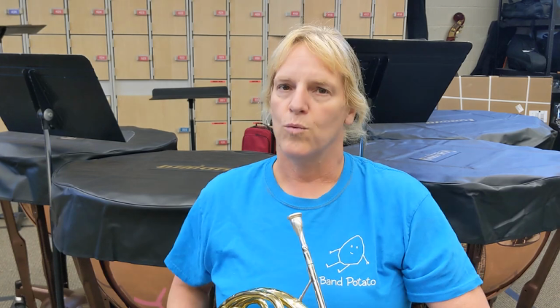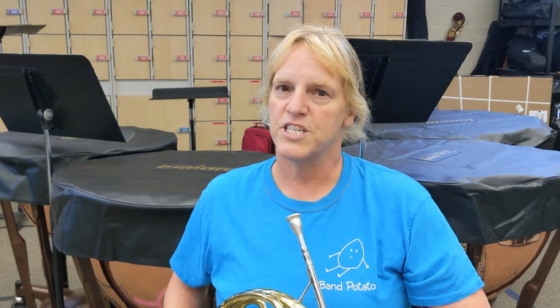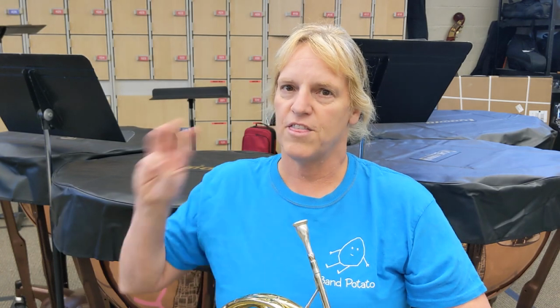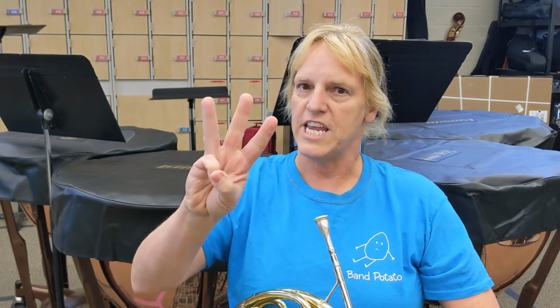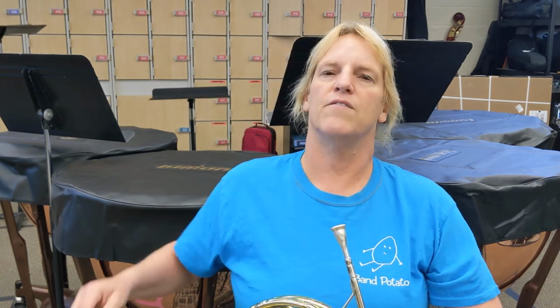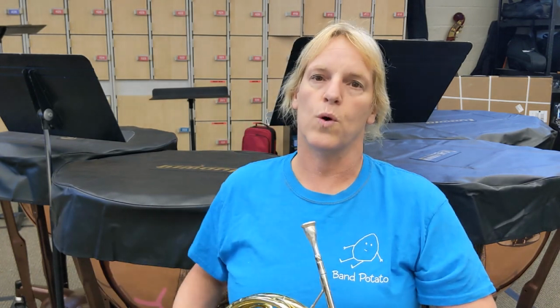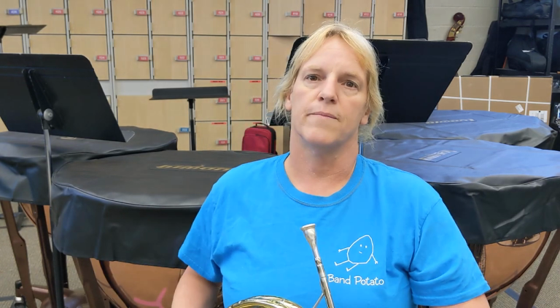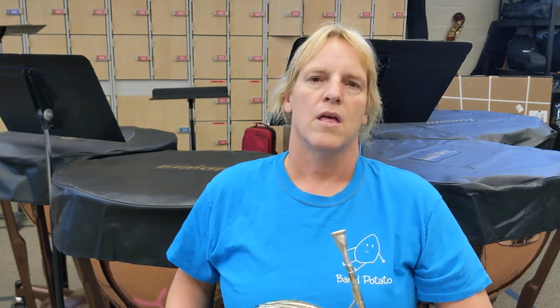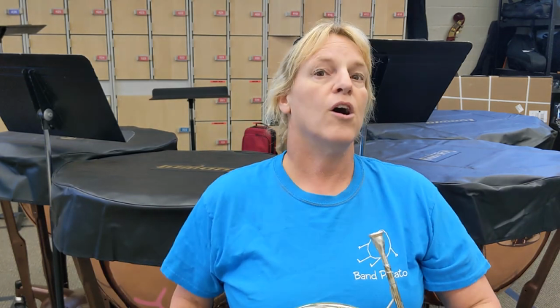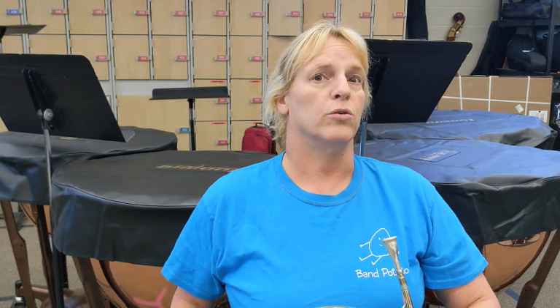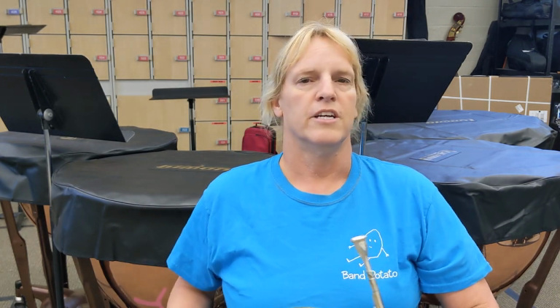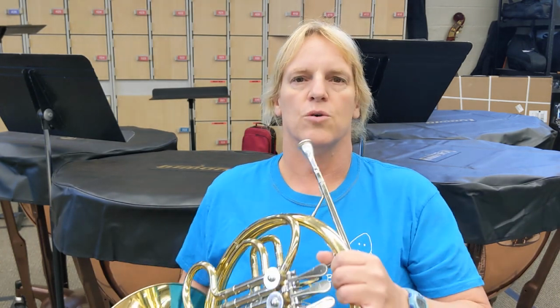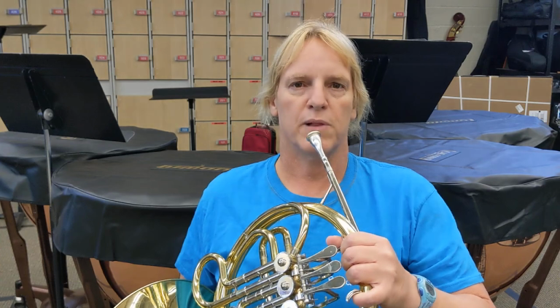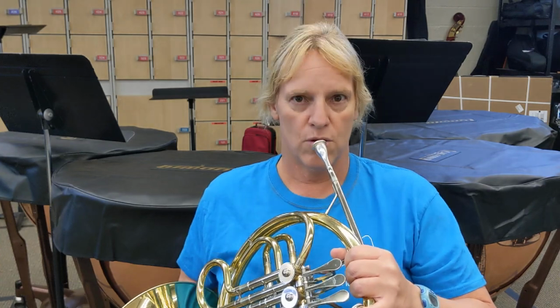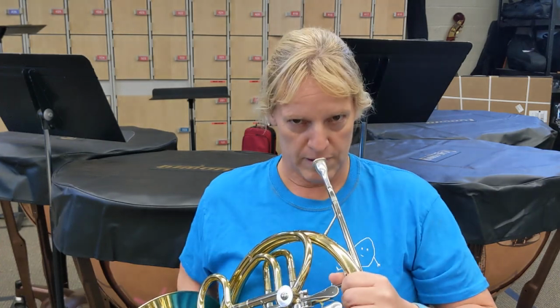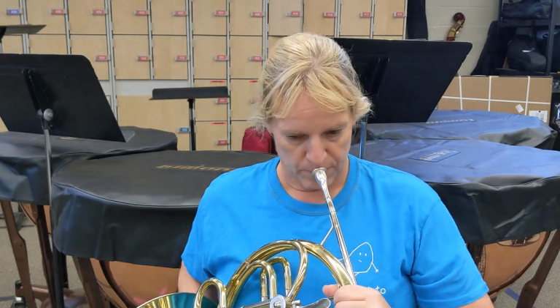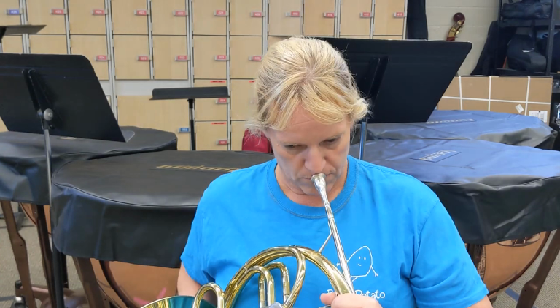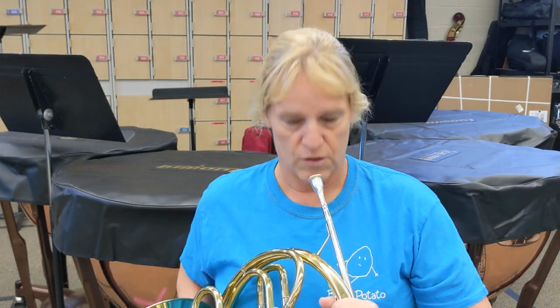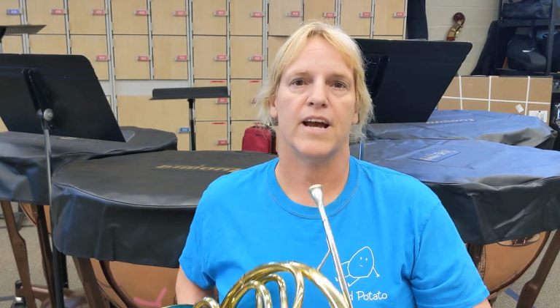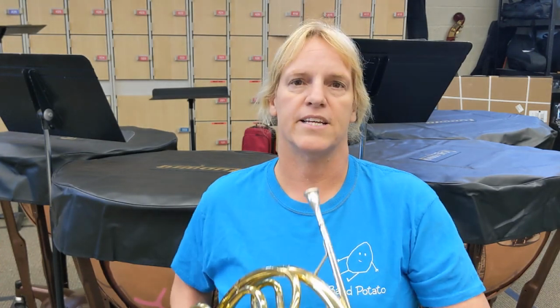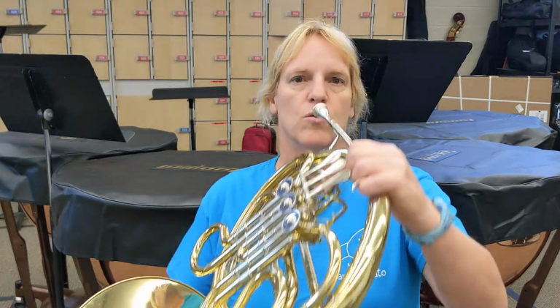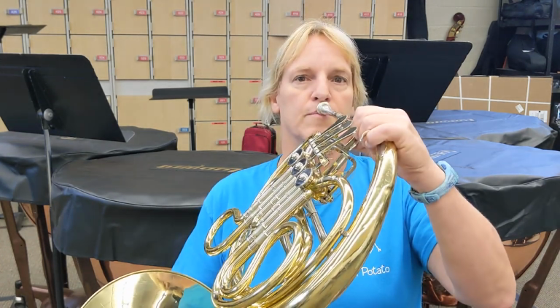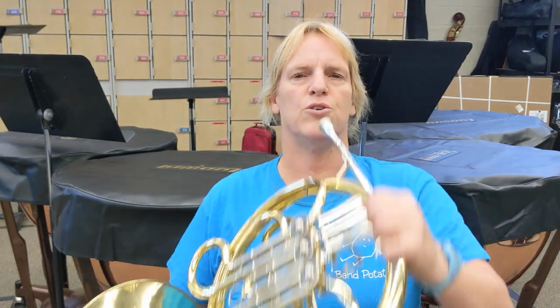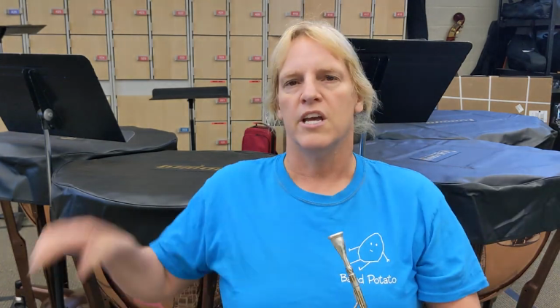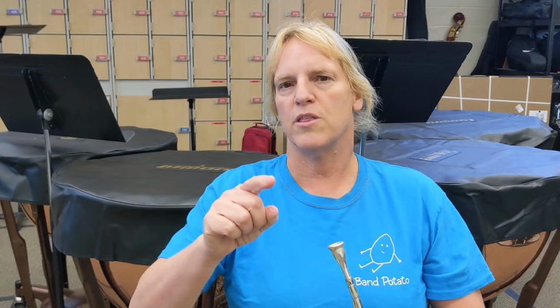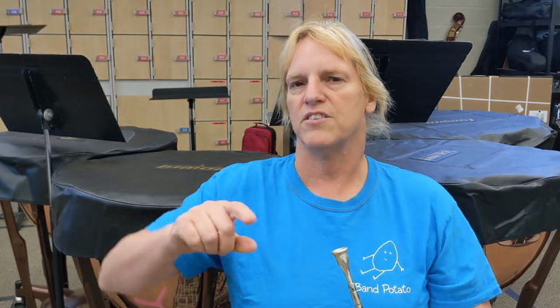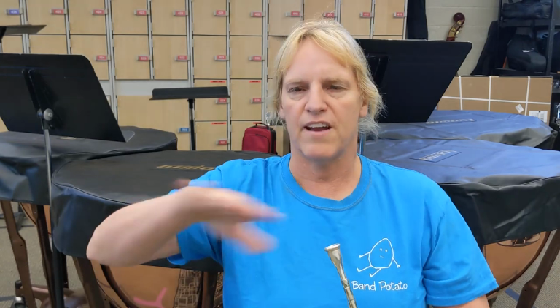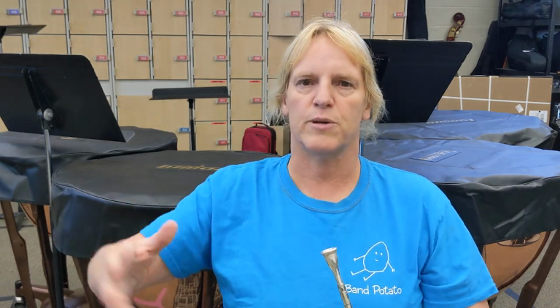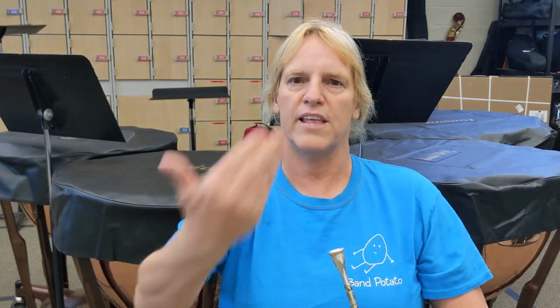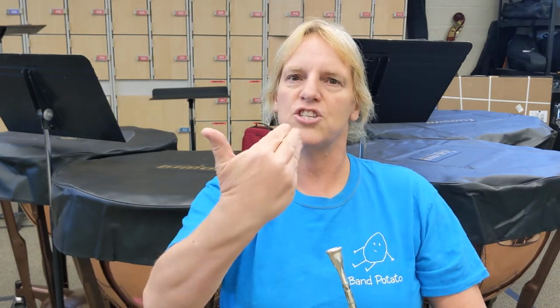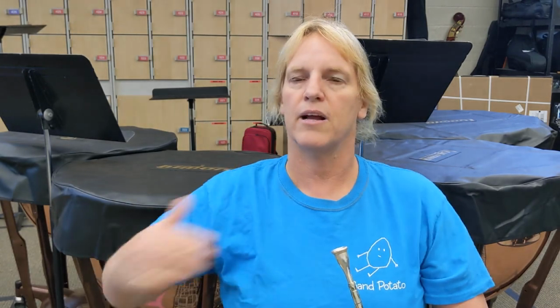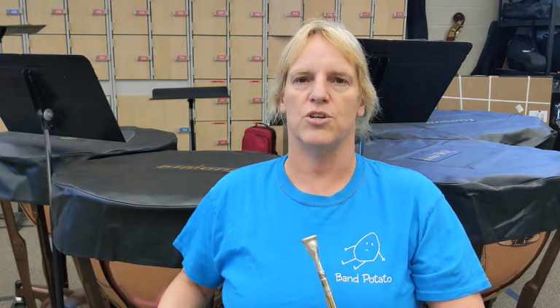Welcome to day three of the horn — the hold. When you play, you don't want to be looking down like this. The horn comes to you. You are the boss of every instrument you play. The instrument comes to you.